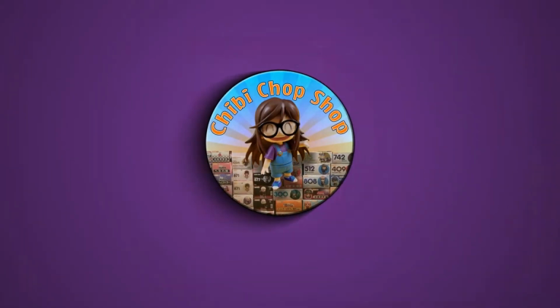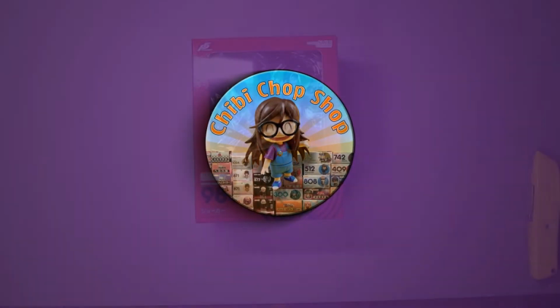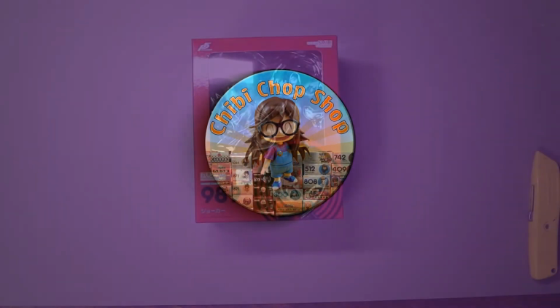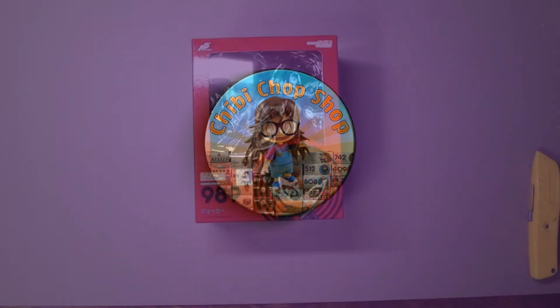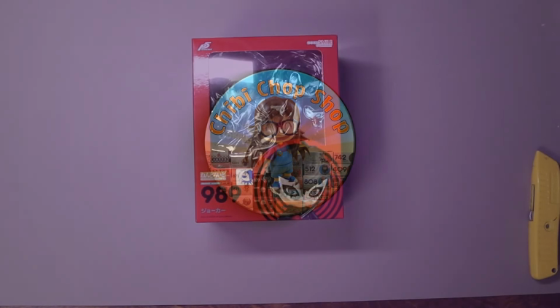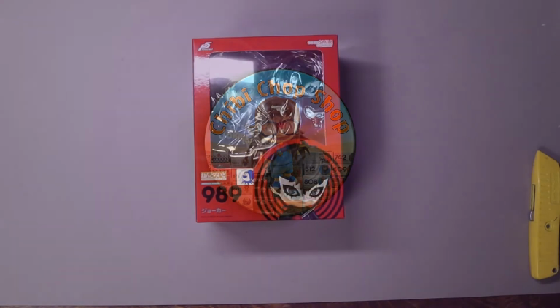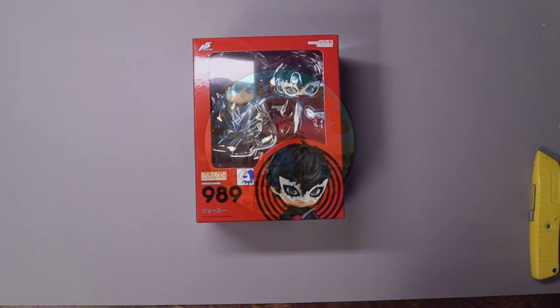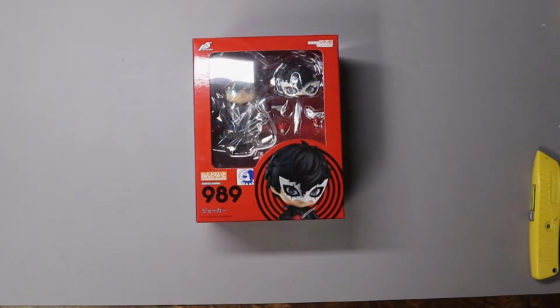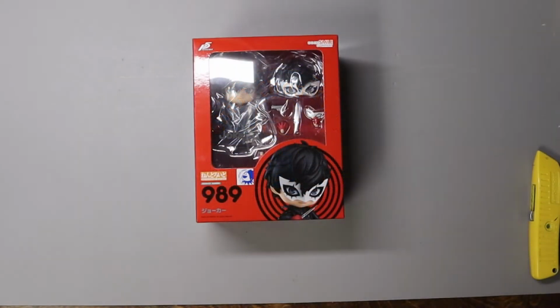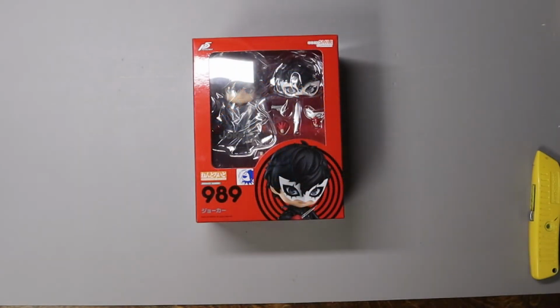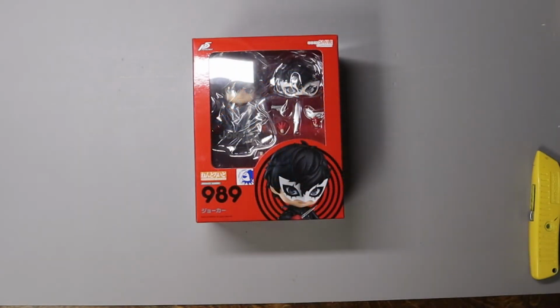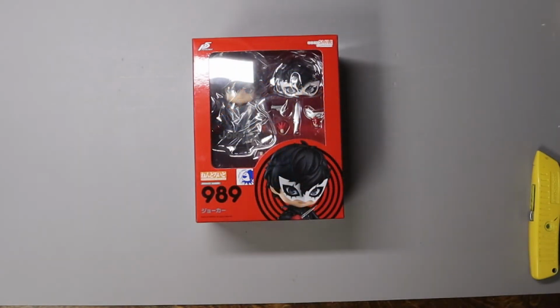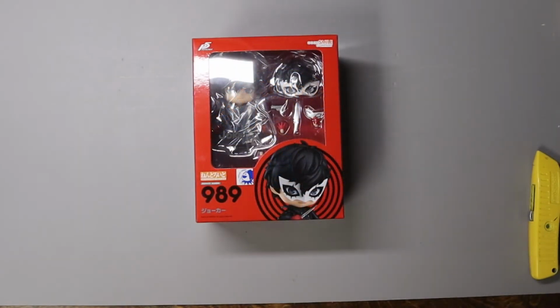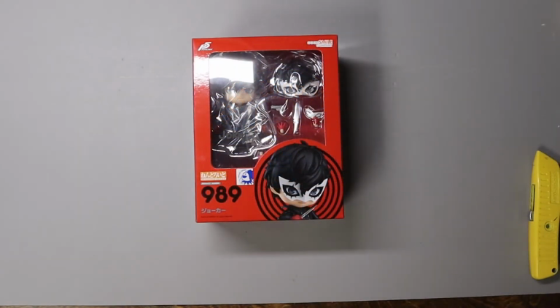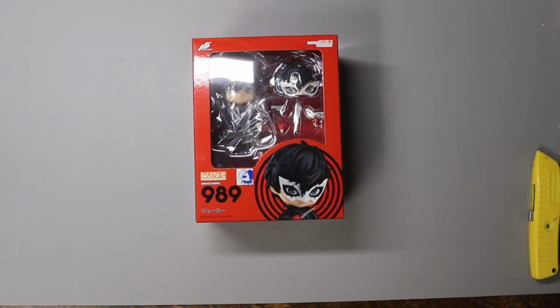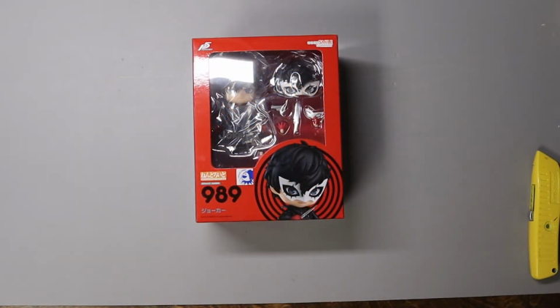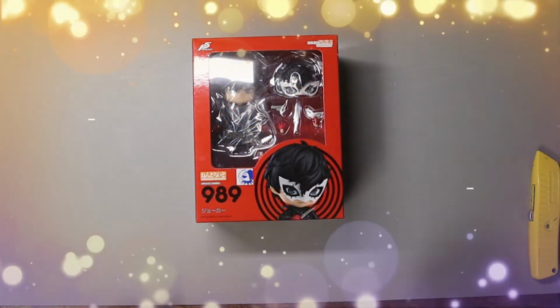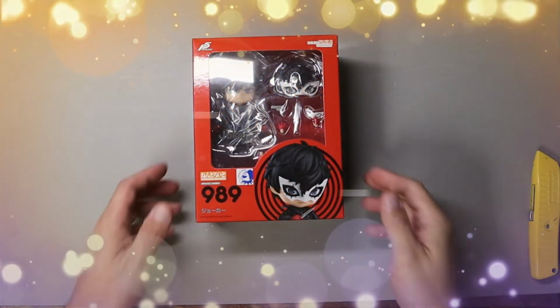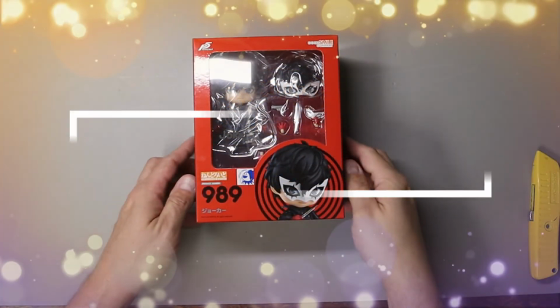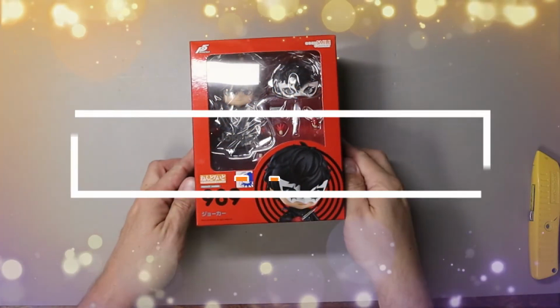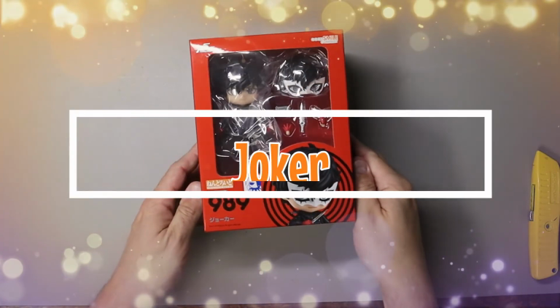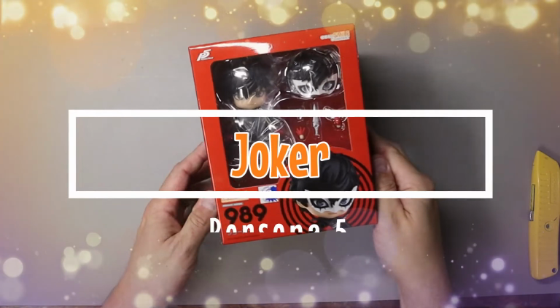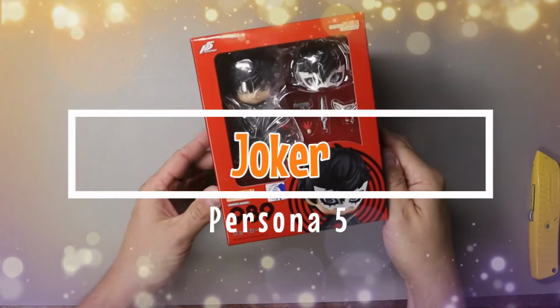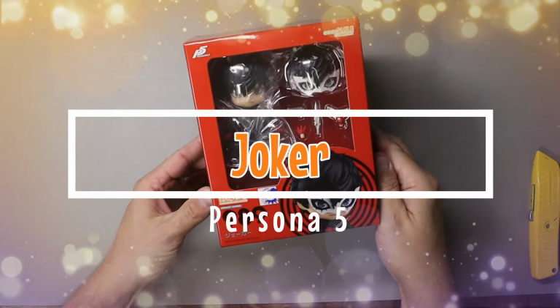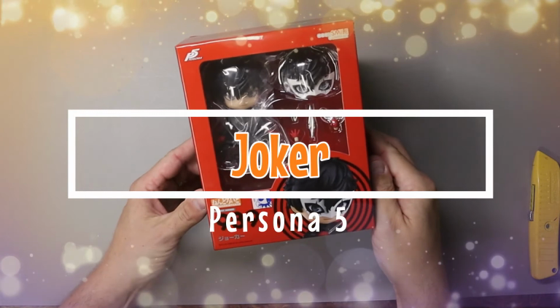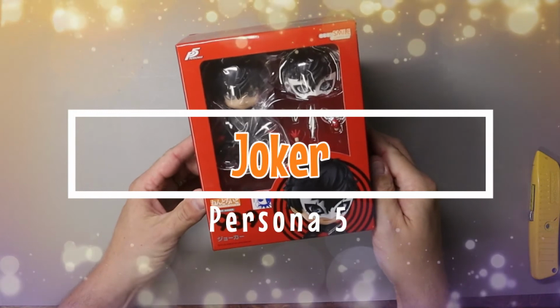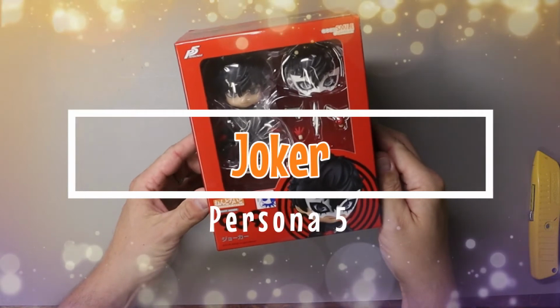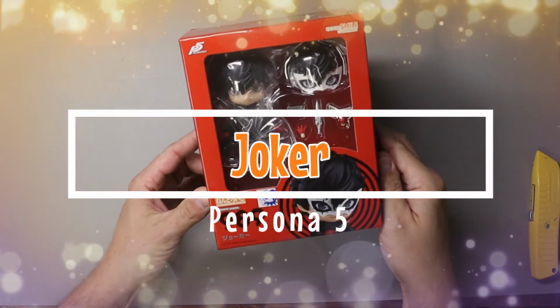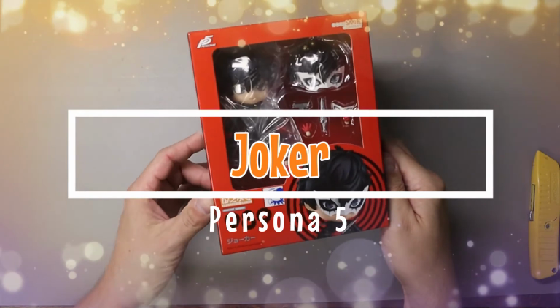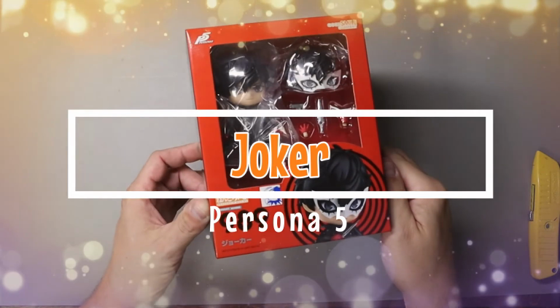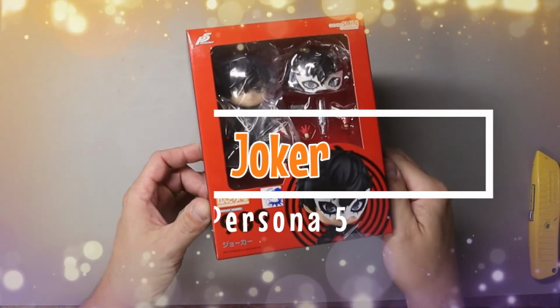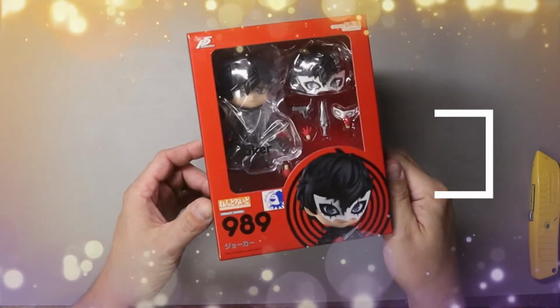Hi there, Chop Shoppers! Travis here from ChibiChopShop.com, bringing you another Nendoroid unboxing video. Here's what we have today. Enjoy!